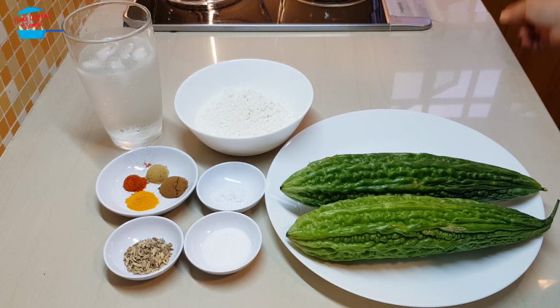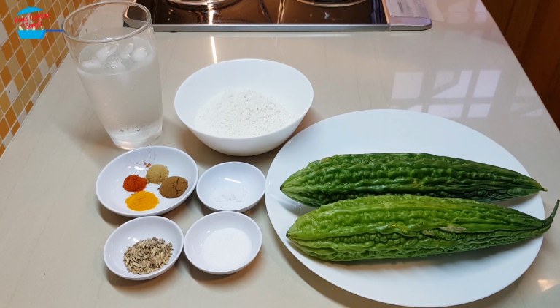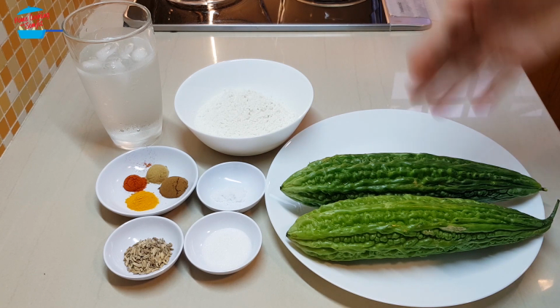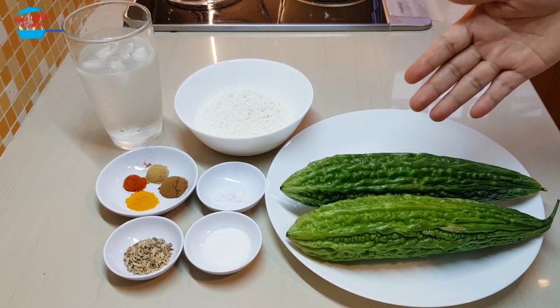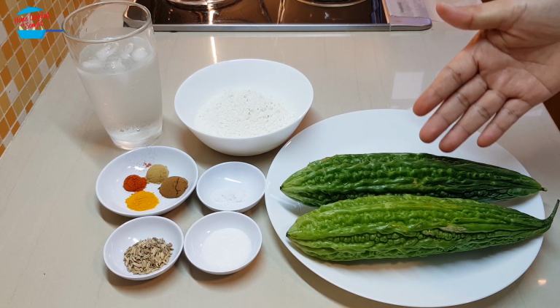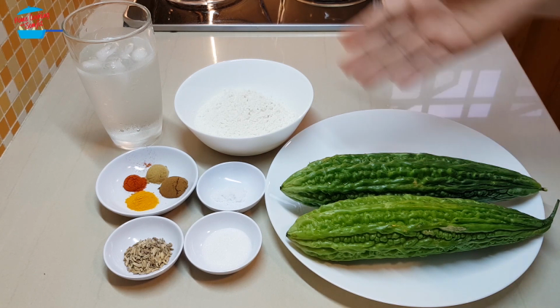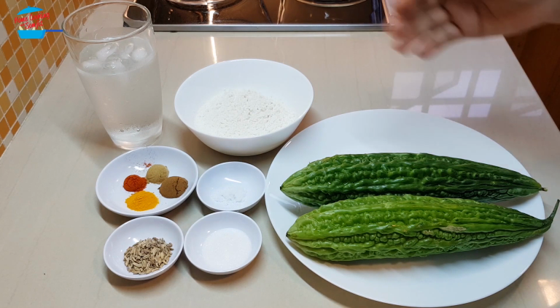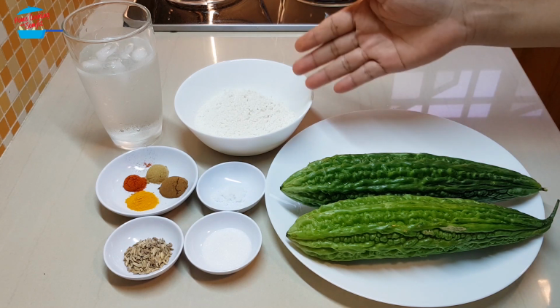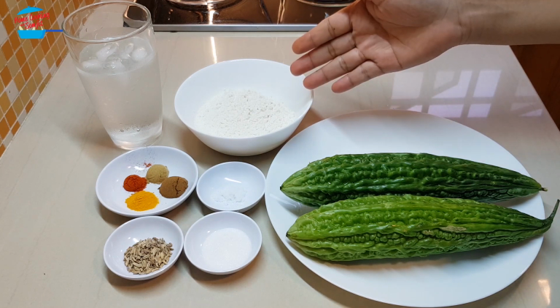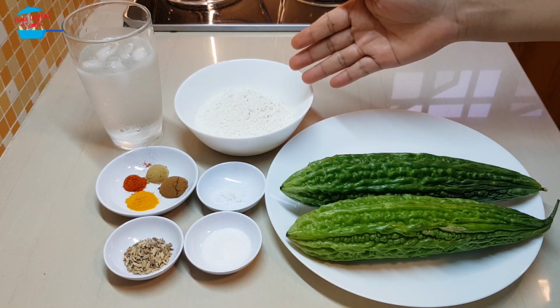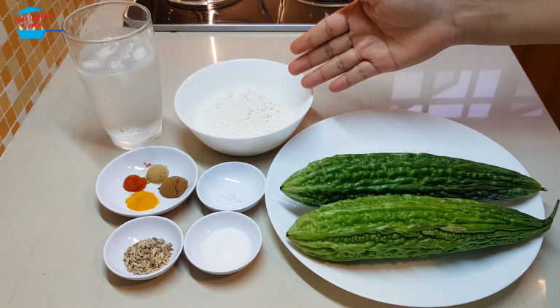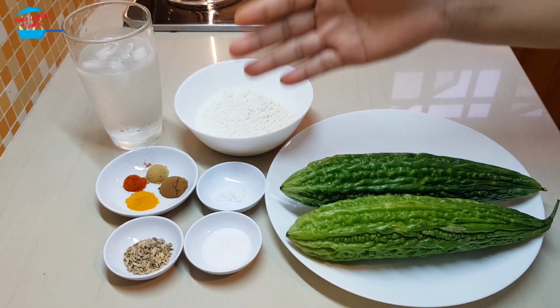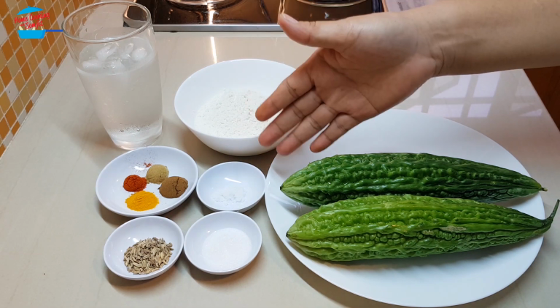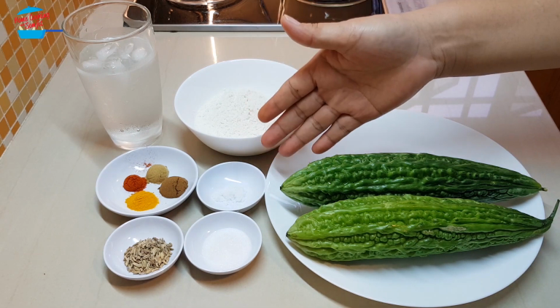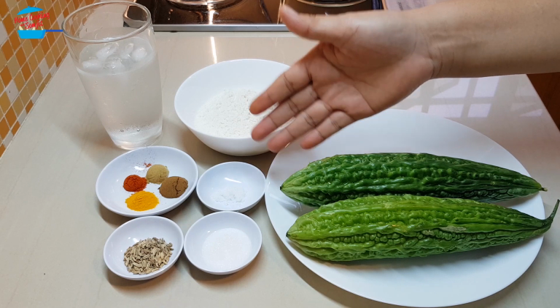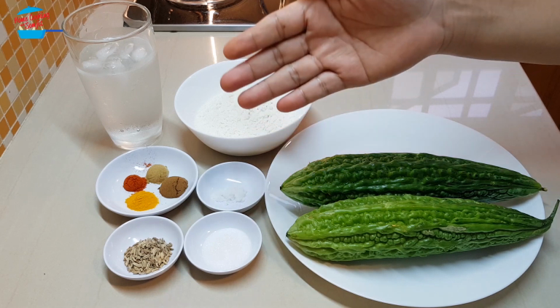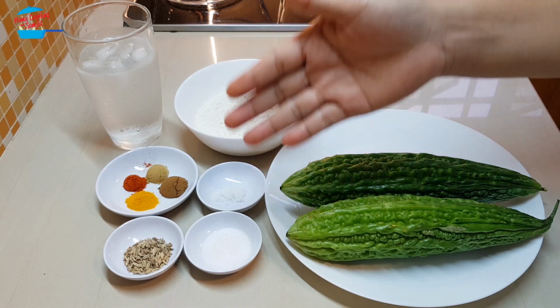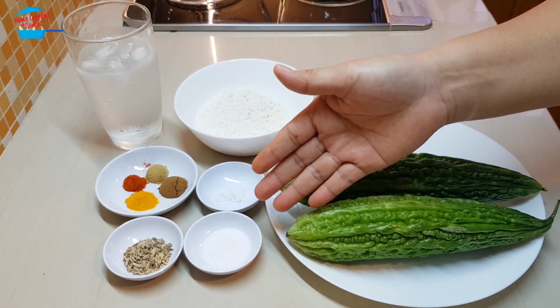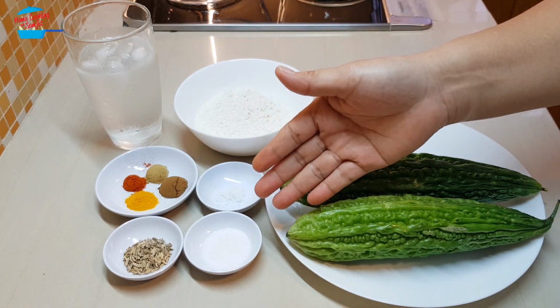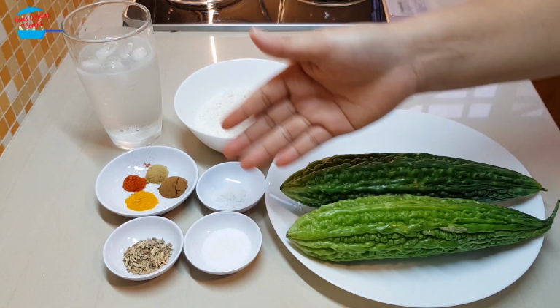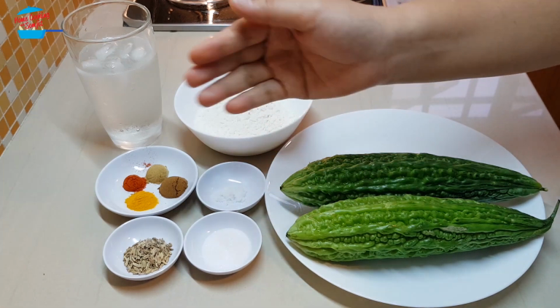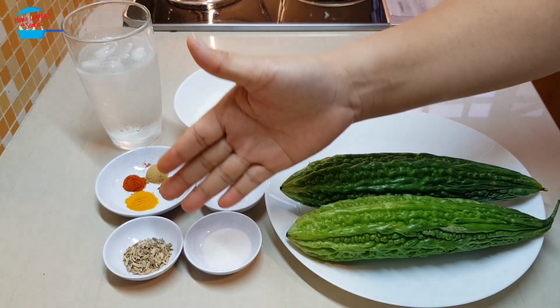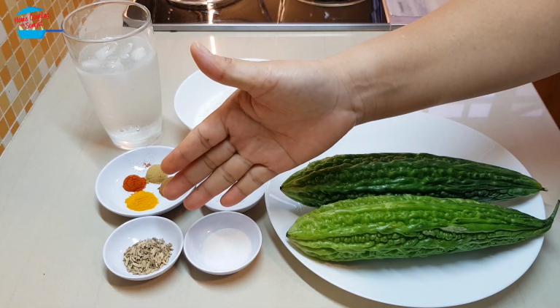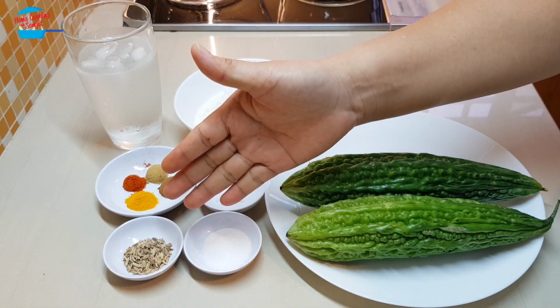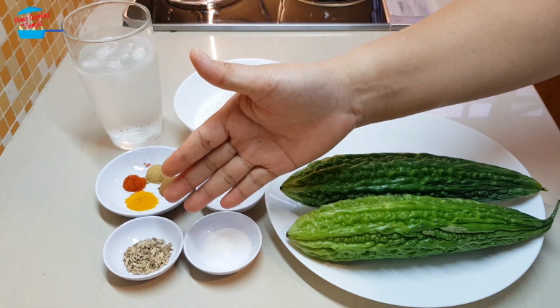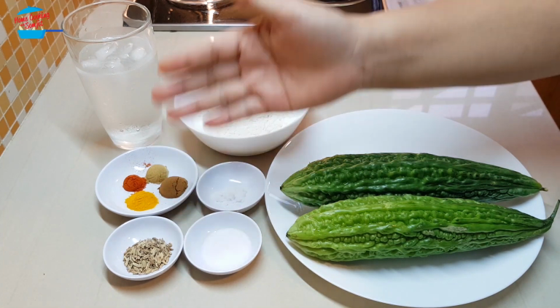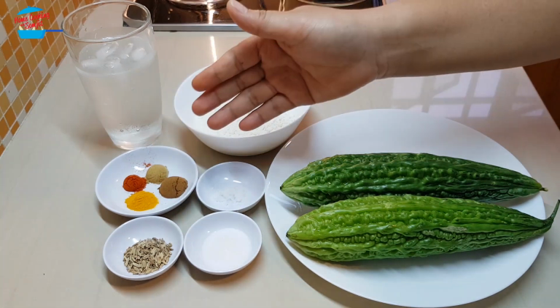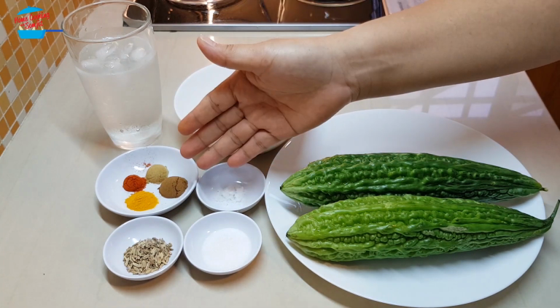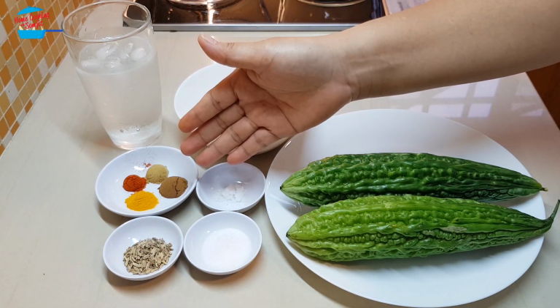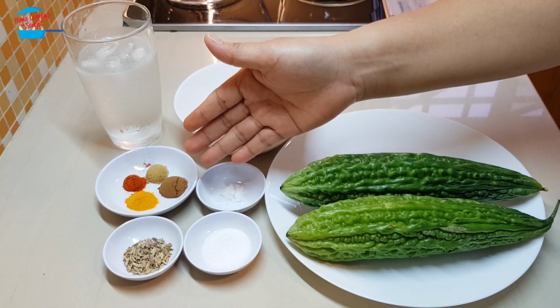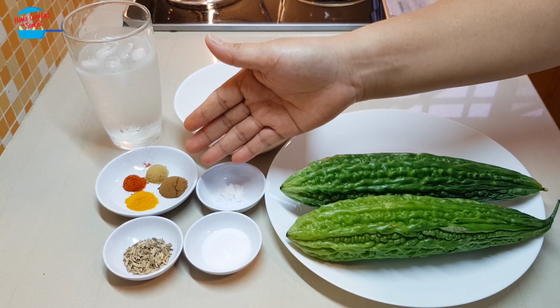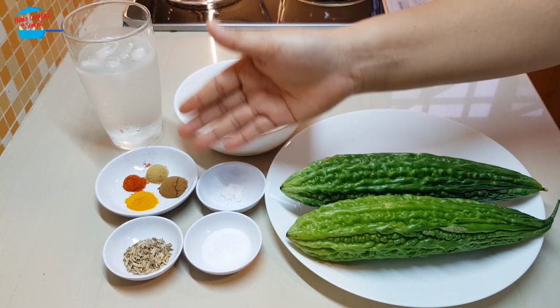I have 2 bitter gourd here, 1 cup of tempura flour, 1¼ teaspoon of salt, 1 teaspoon of sugar, 1 teaspoon of fennel seed, and 1 teaspoon of garam masala.